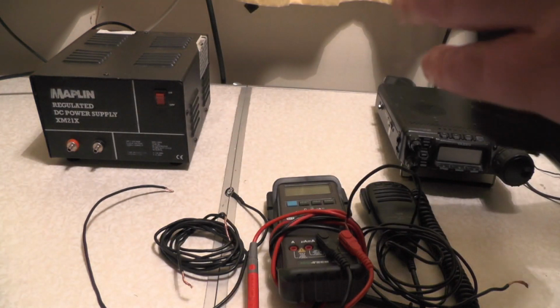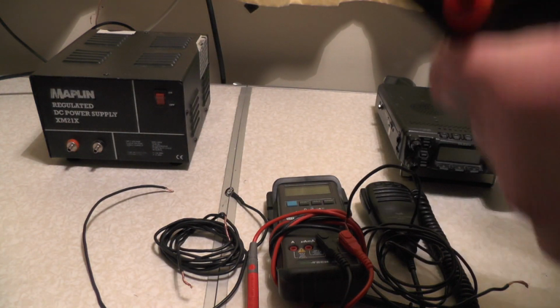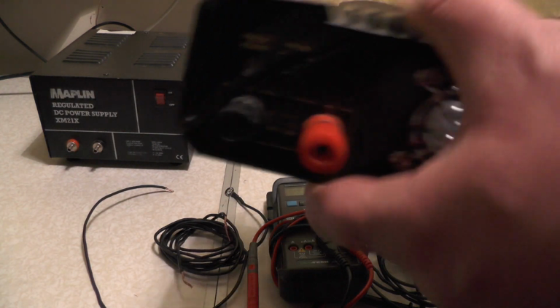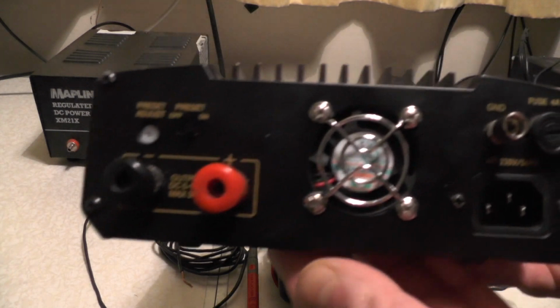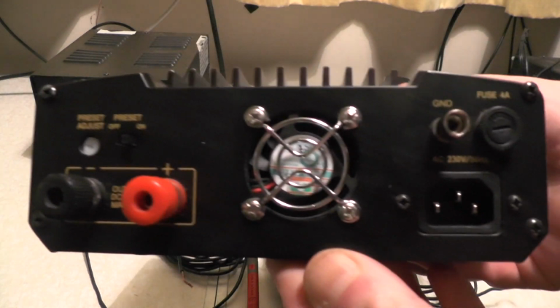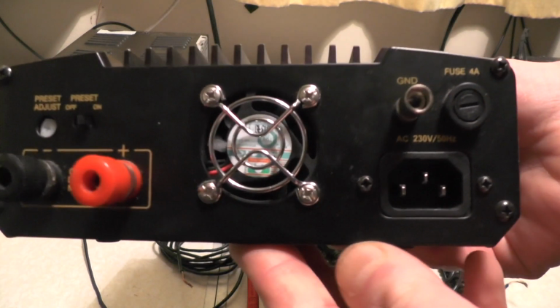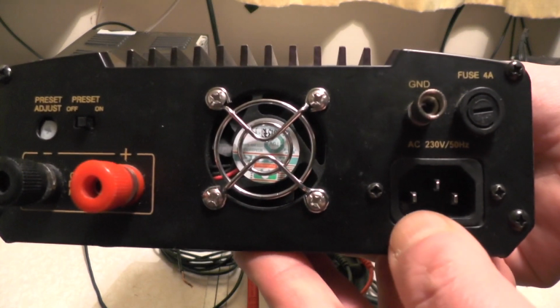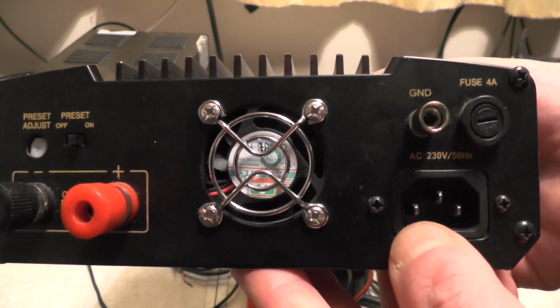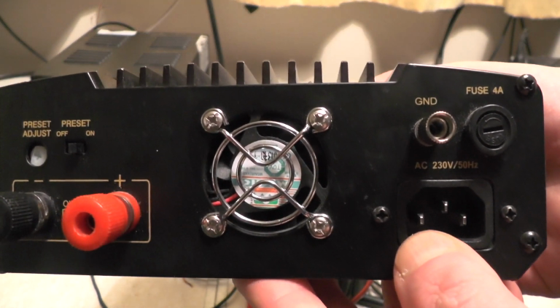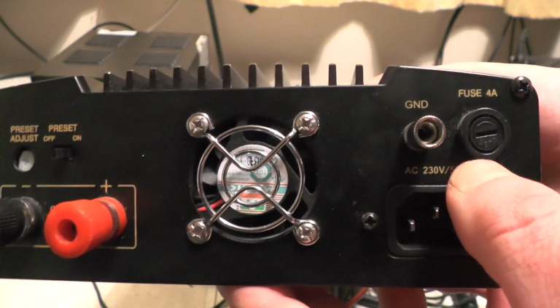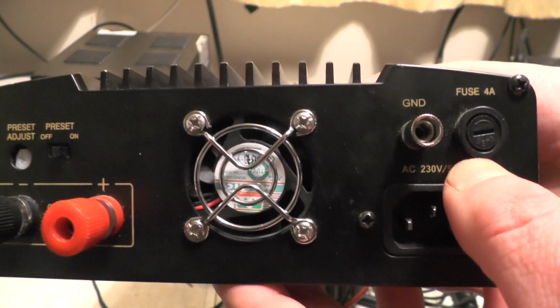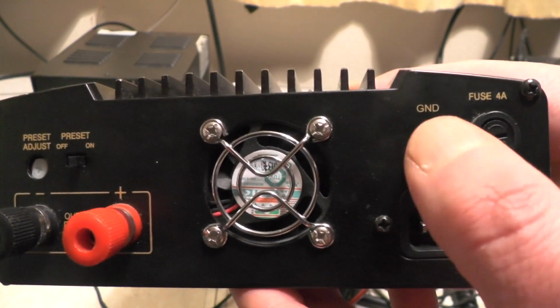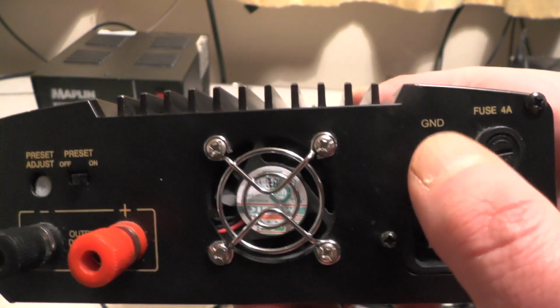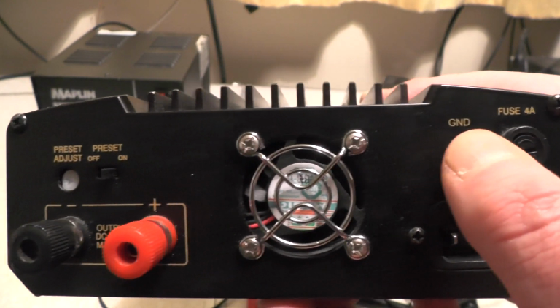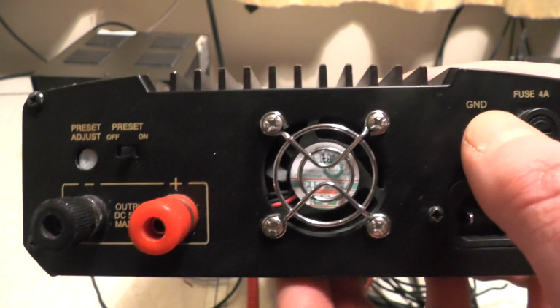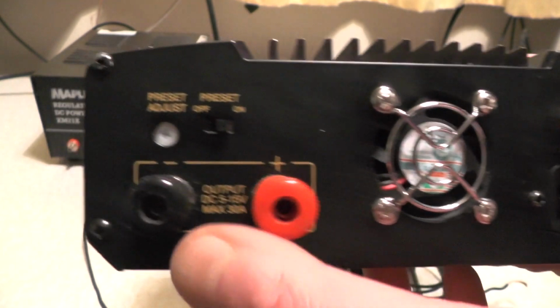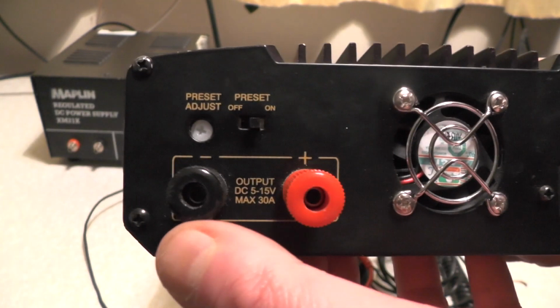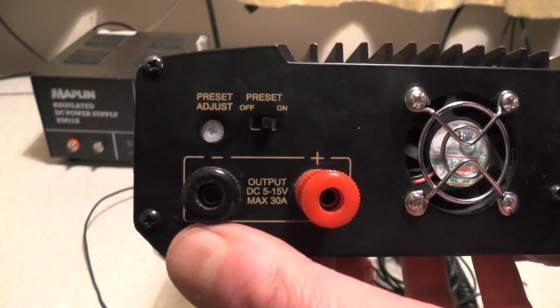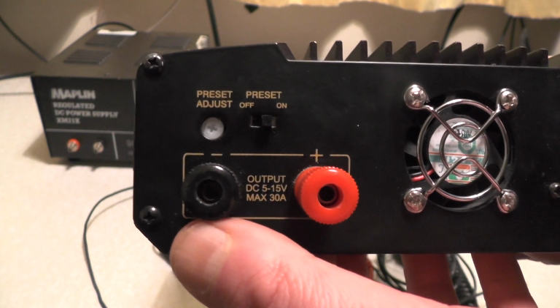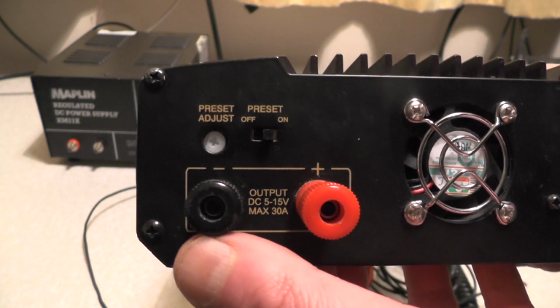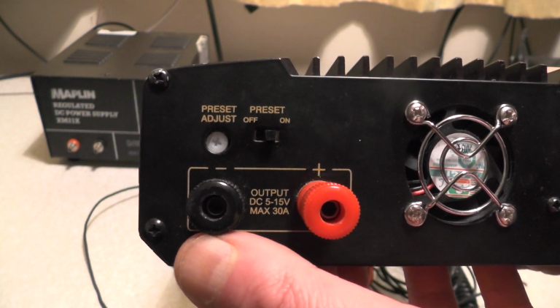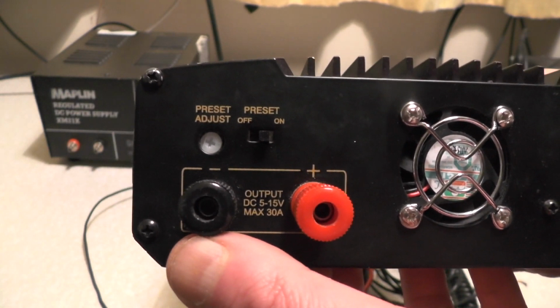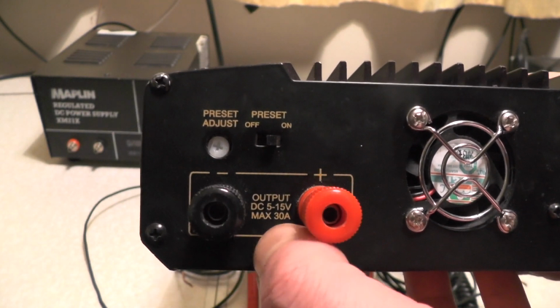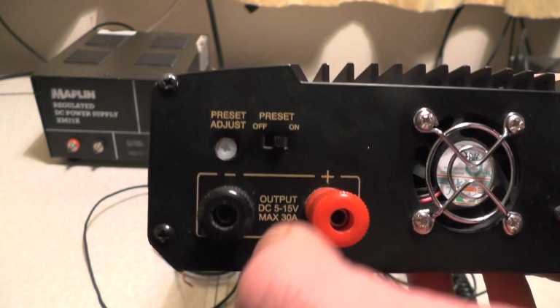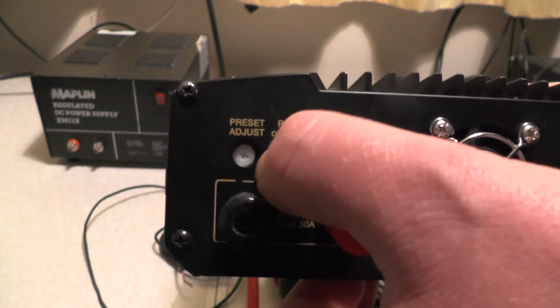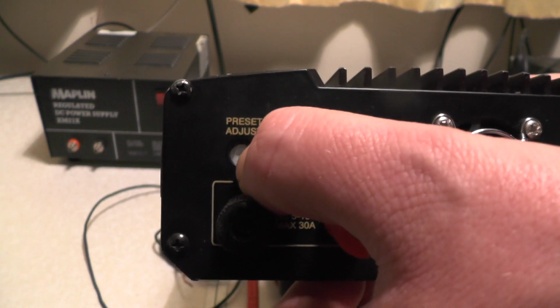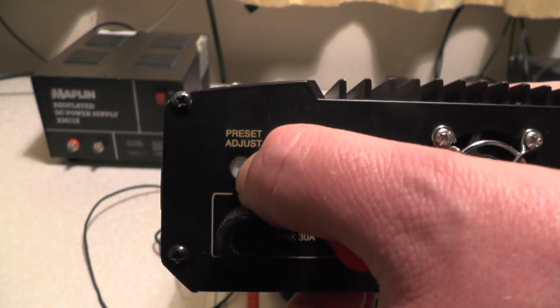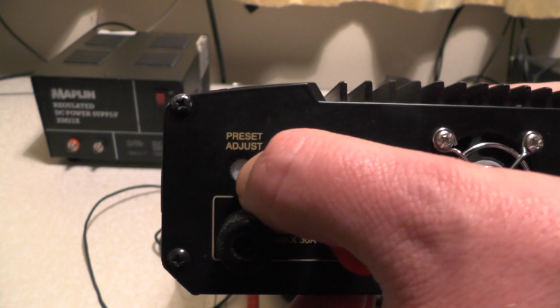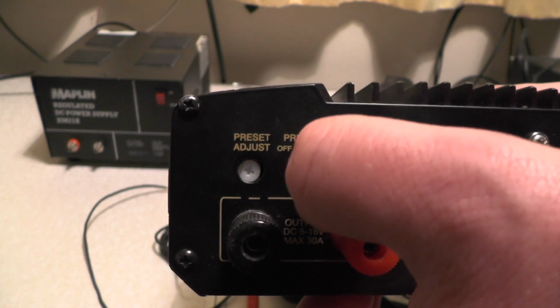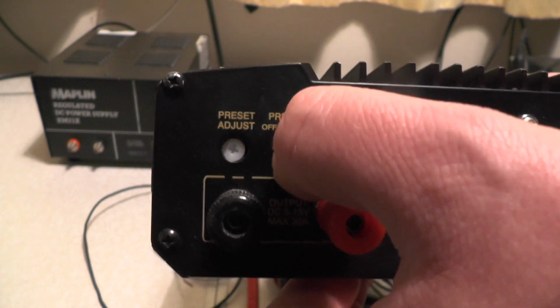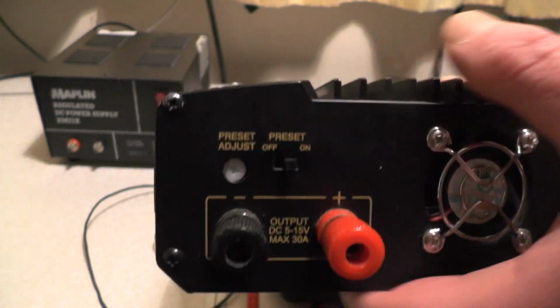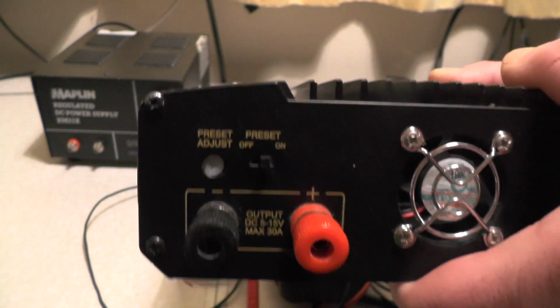At the back of the supply we've got your mains input, your fuse, your ground - which is what we're going to use - your output, so that's 5 to 15 volts, 30 amp maximum, your preset adjustment, and the preset on-off.